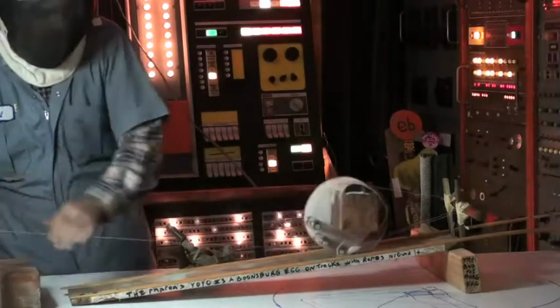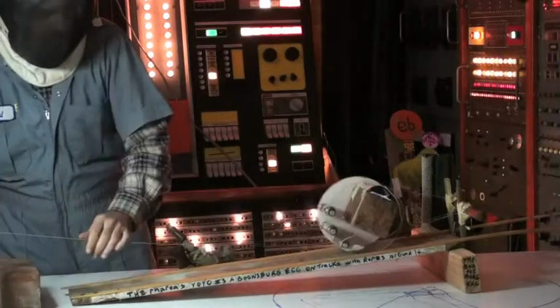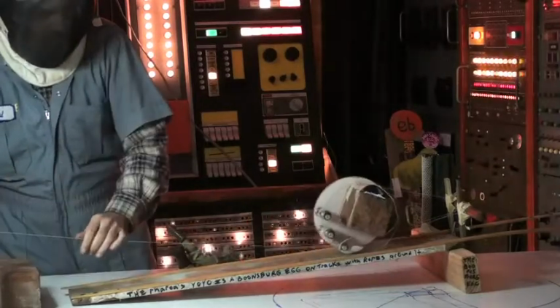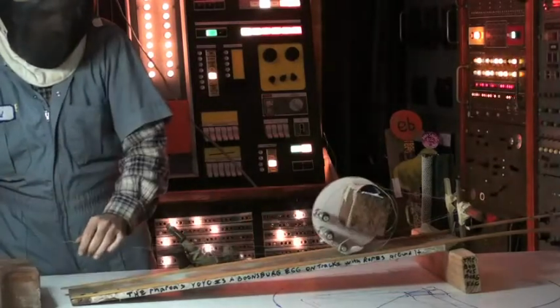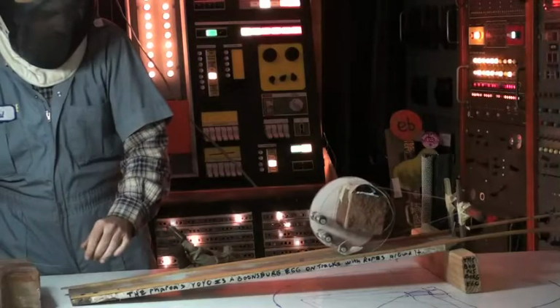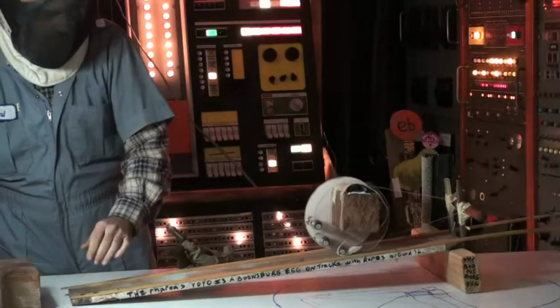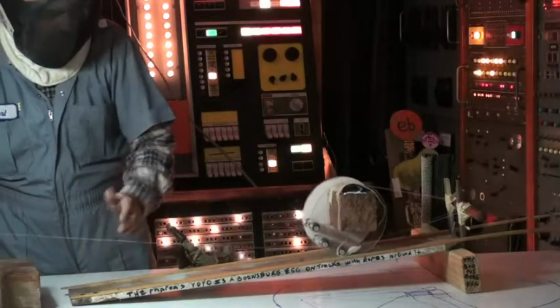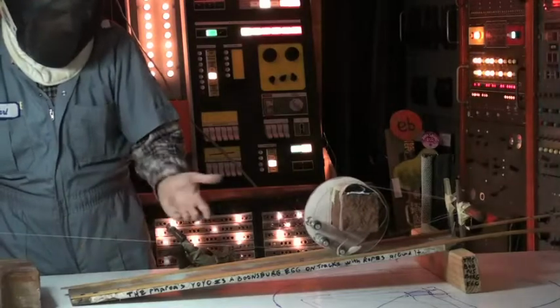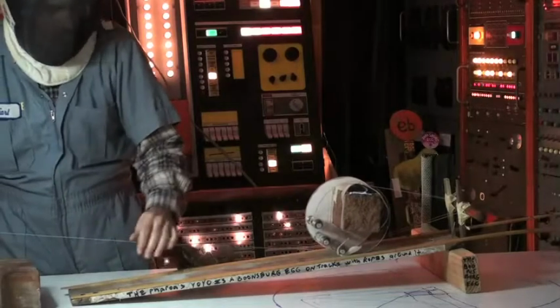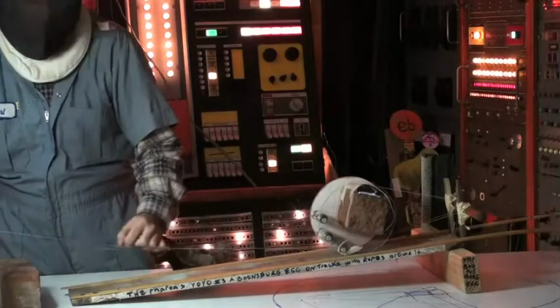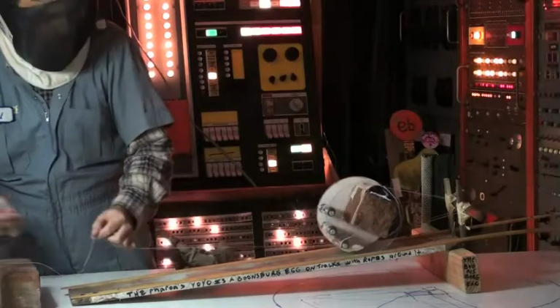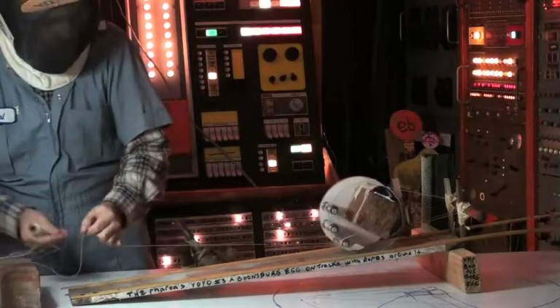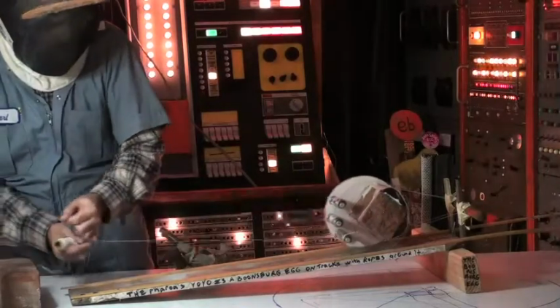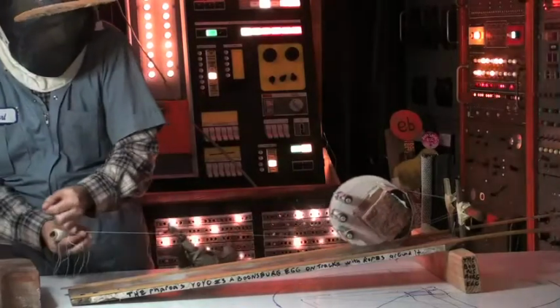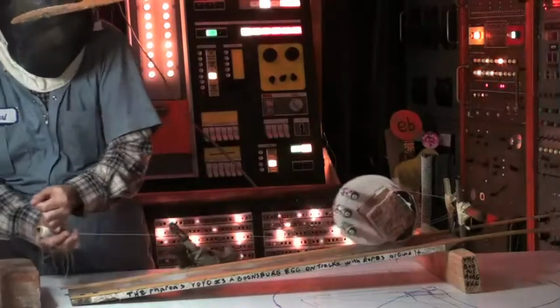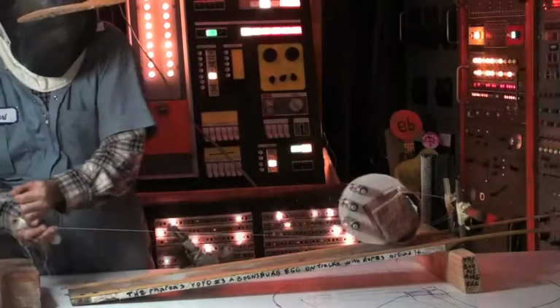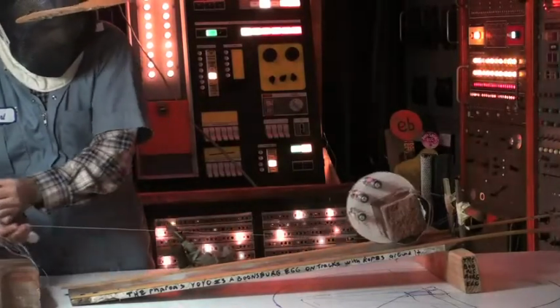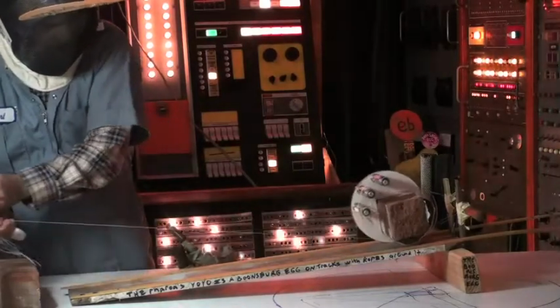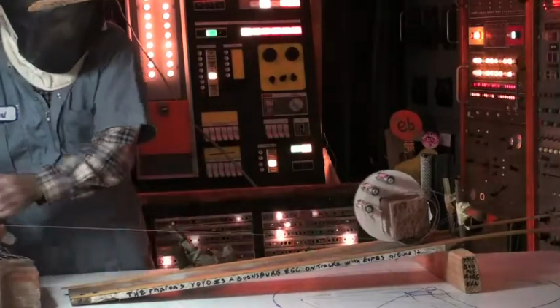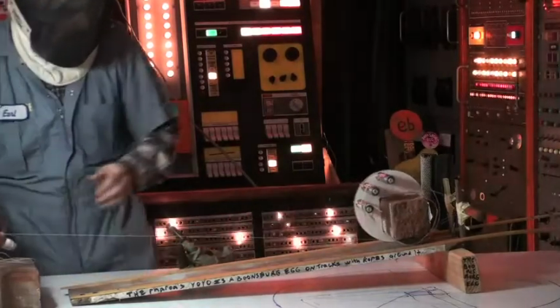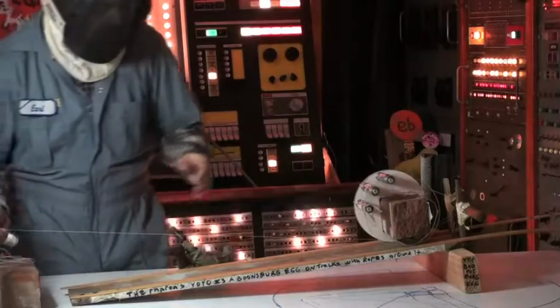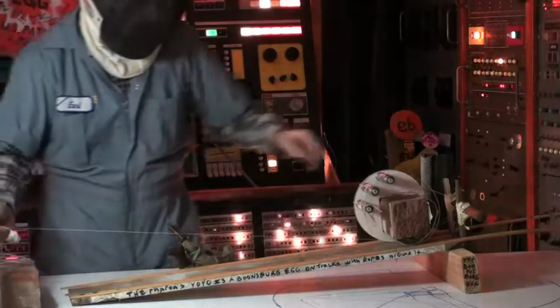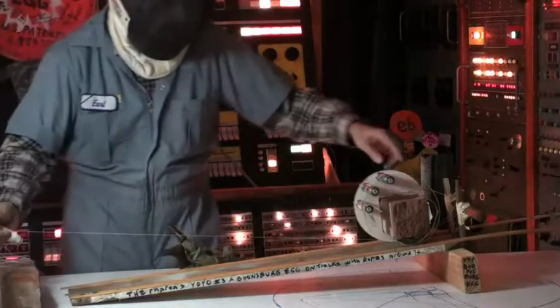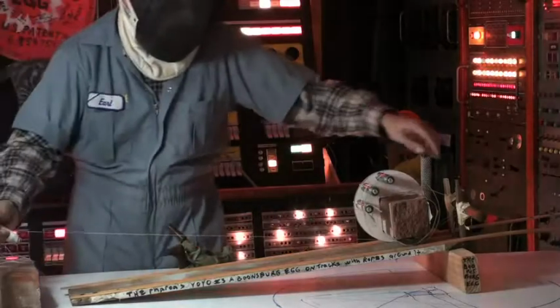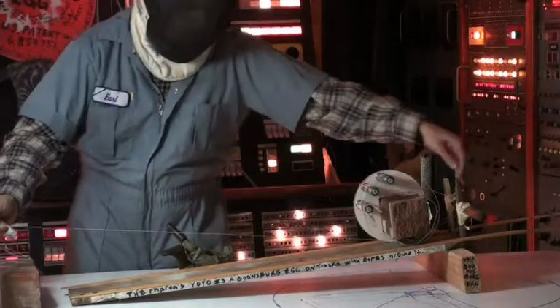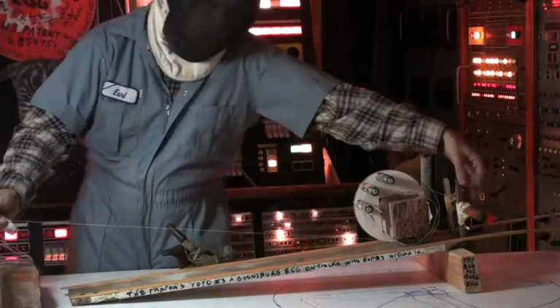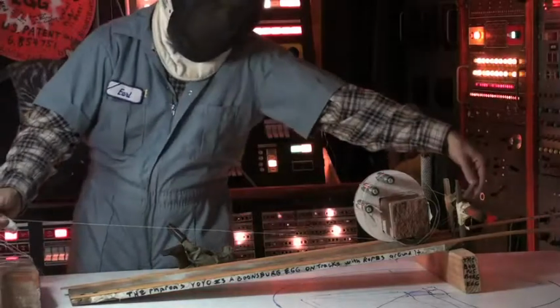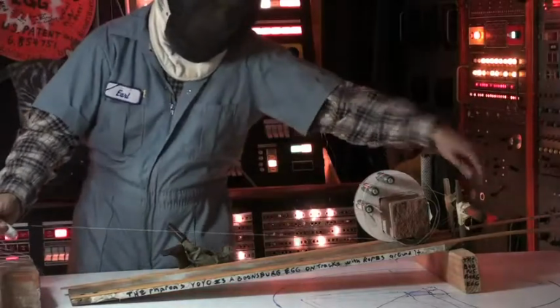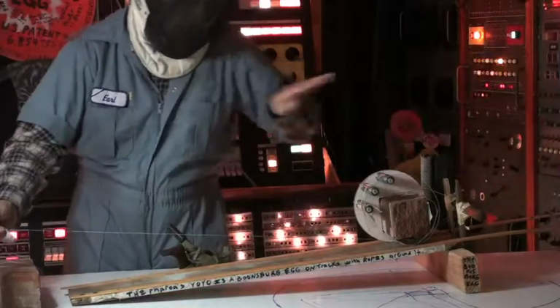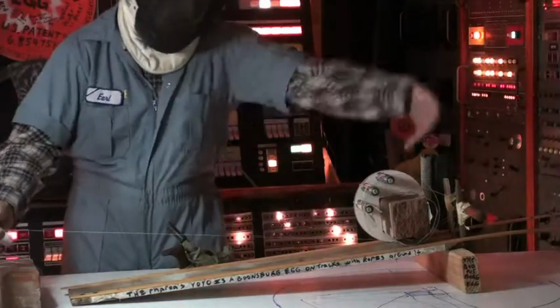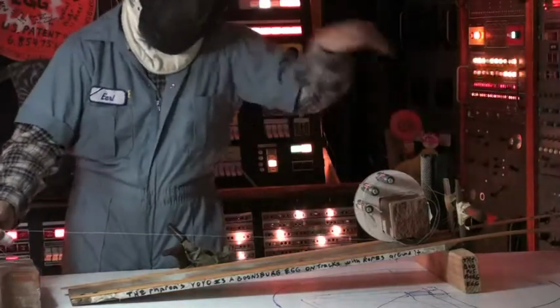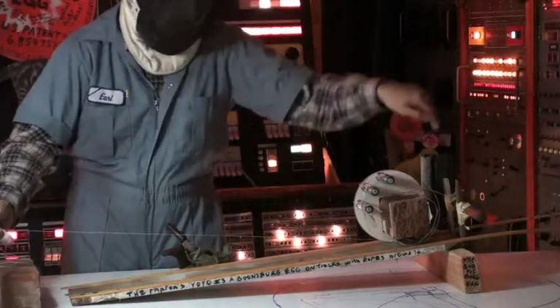Due to it being a Boonesburg egg, it's not rolling straight down the hill — it's actually very simple and controlled. You don't actually need a movable pulley at the high end. You just need a smooth groove.